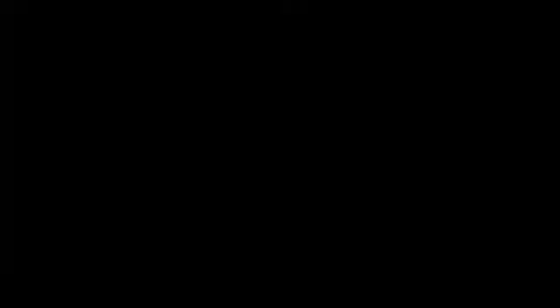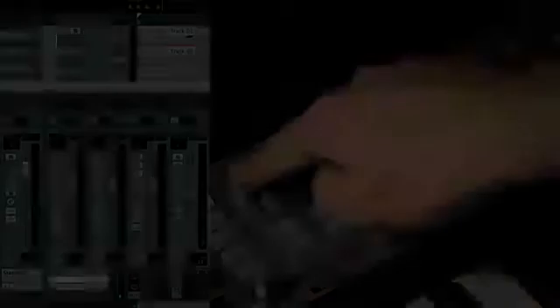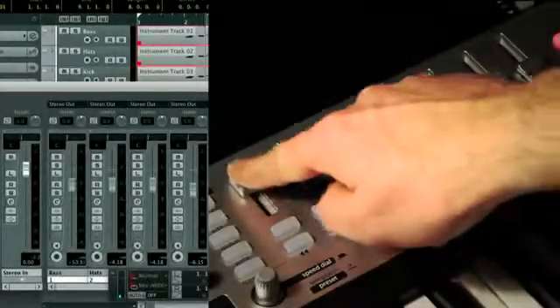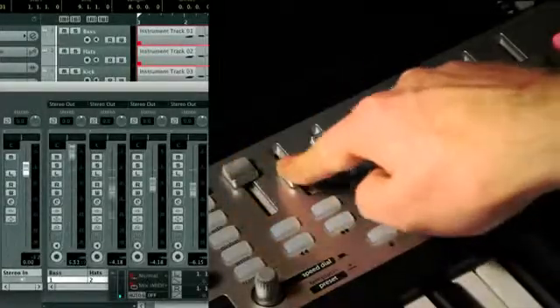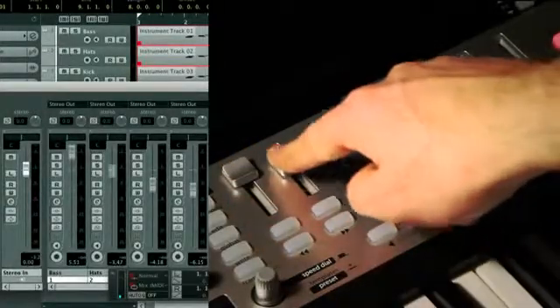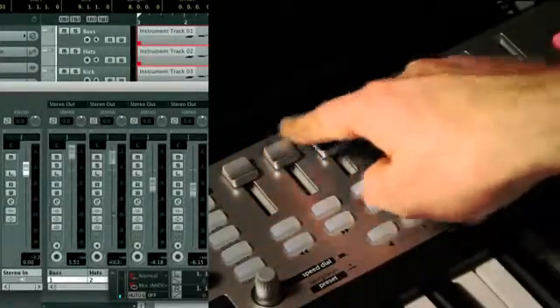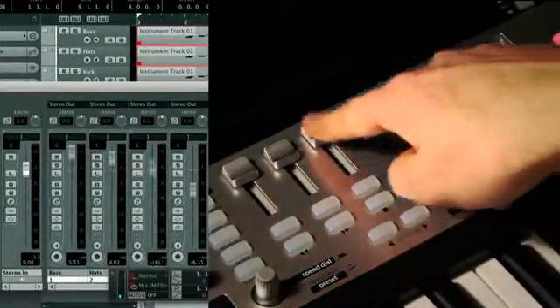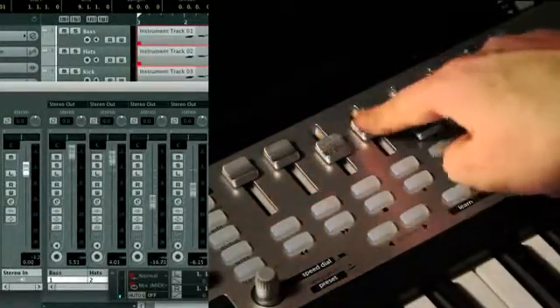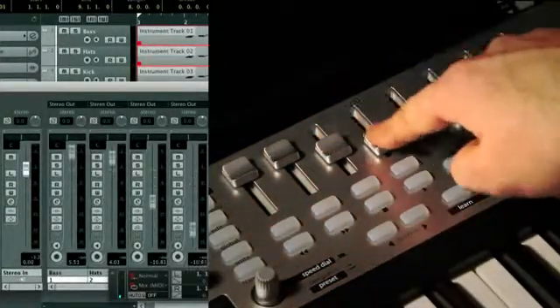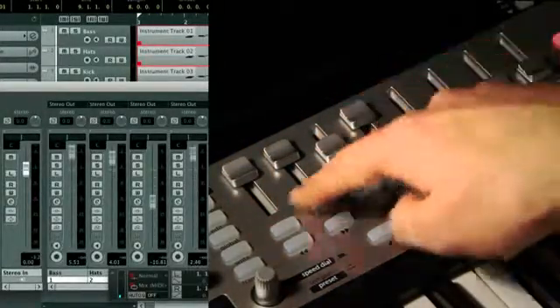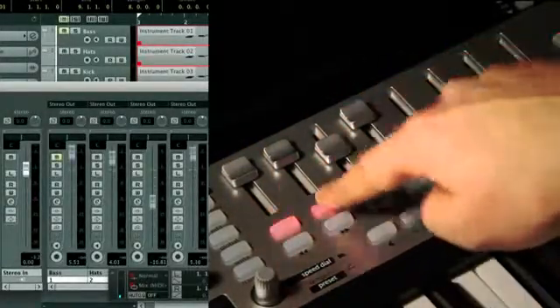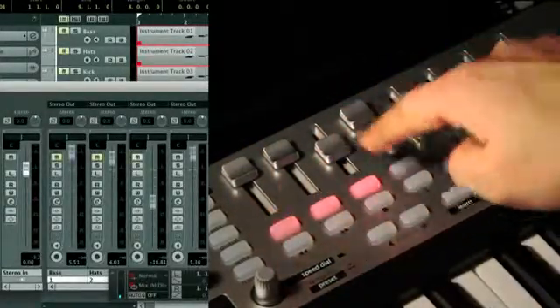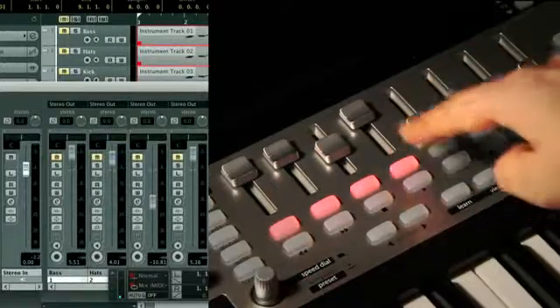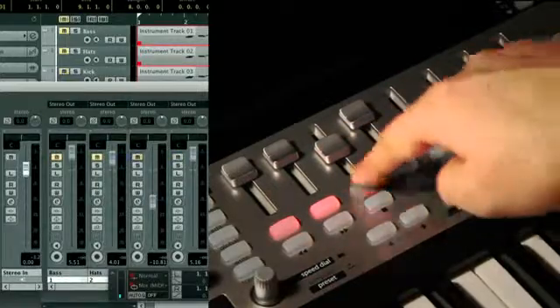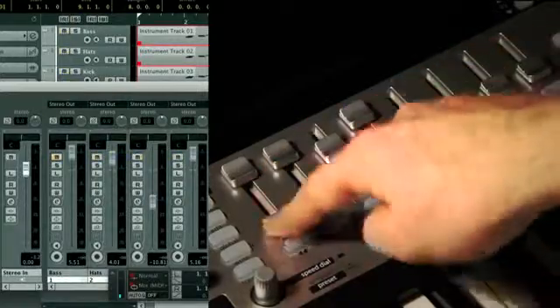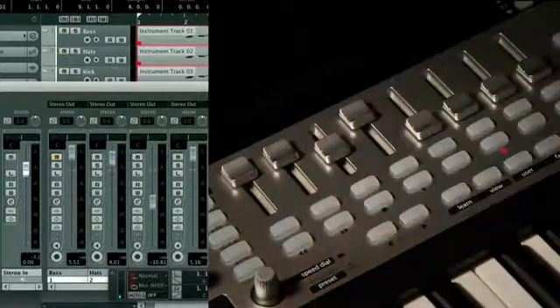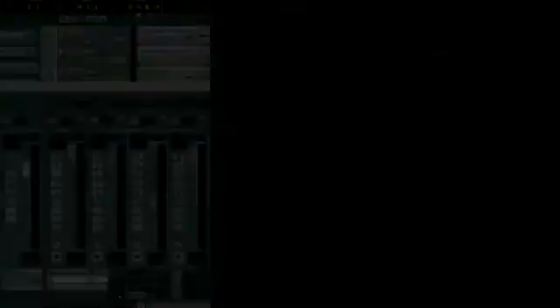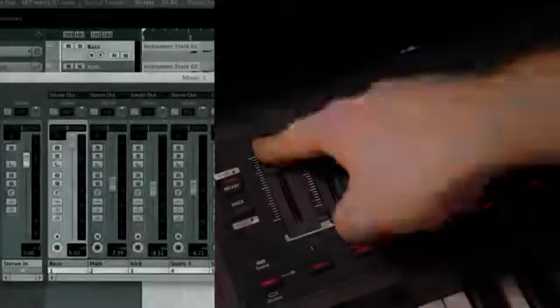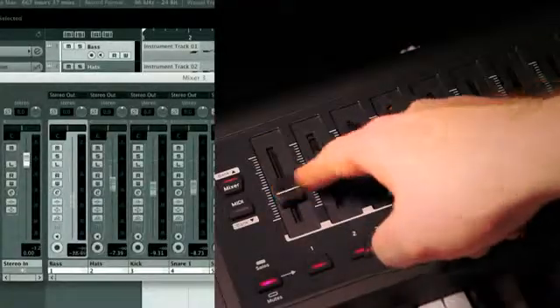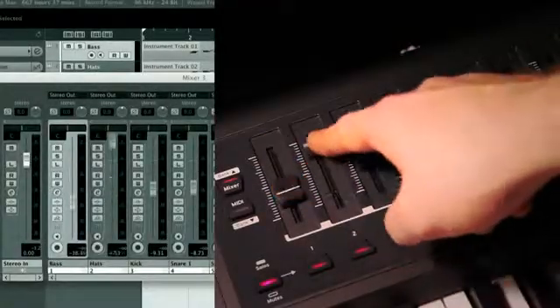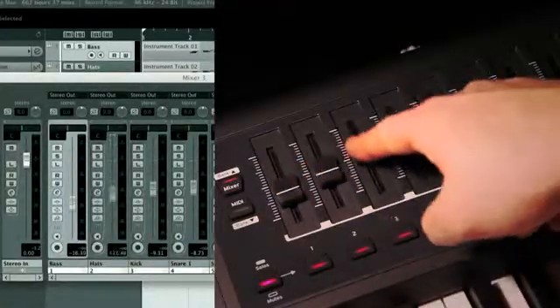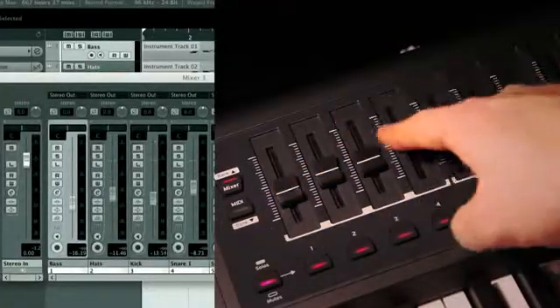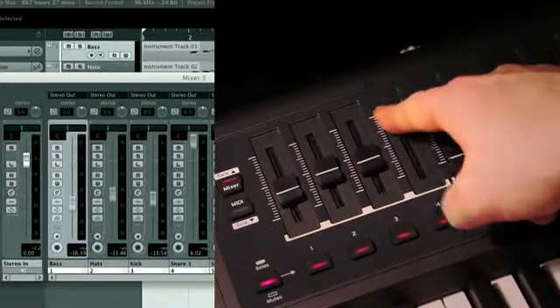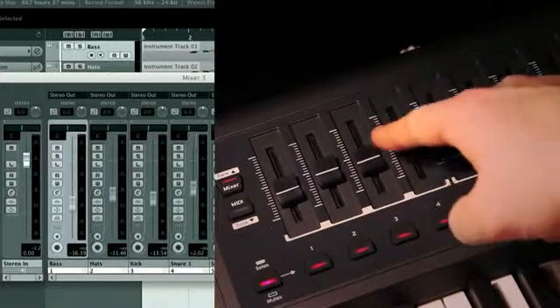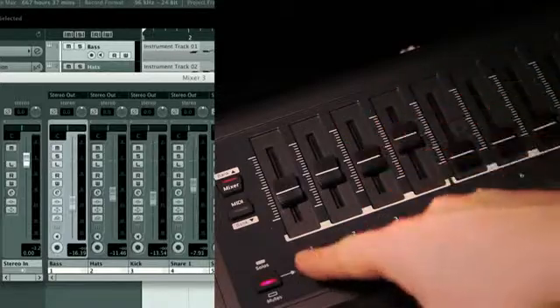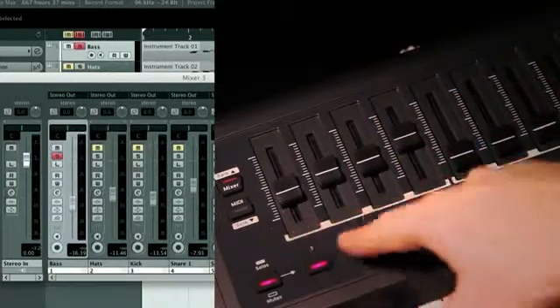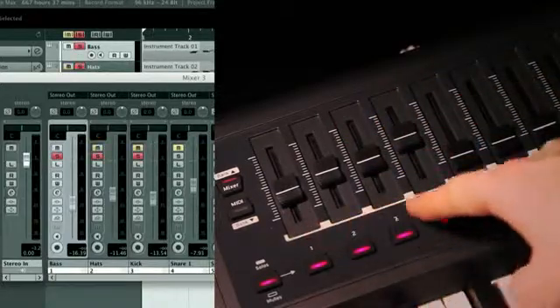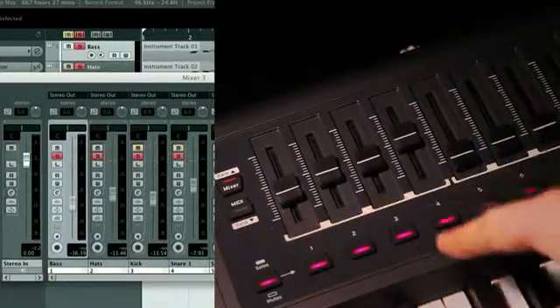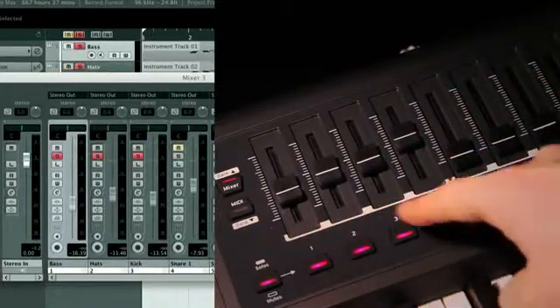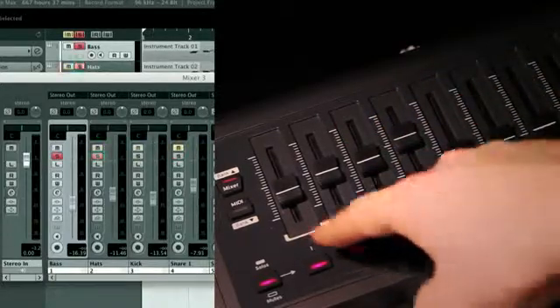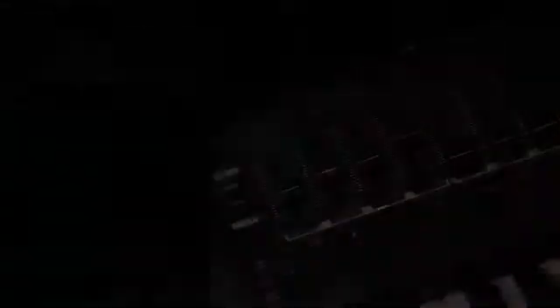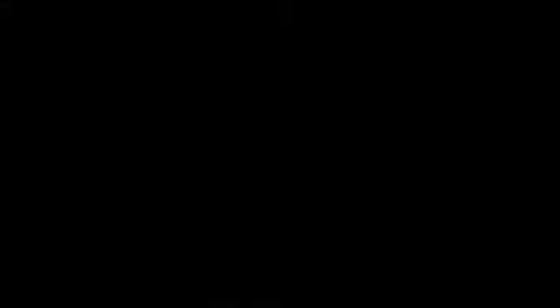The Impulse and SLMk2 control your transport and mixer functions in Cubase and Nuendo with ease, implementing faders, knobs, and buttons to control volumes, pans, mutes, and solos, so you can have complete control of your mix.